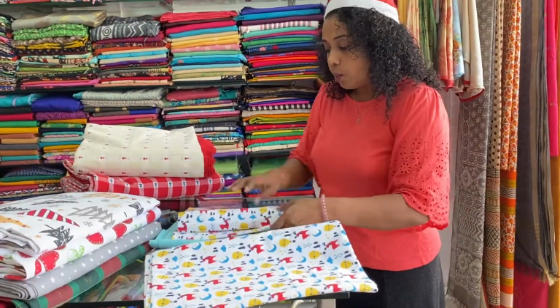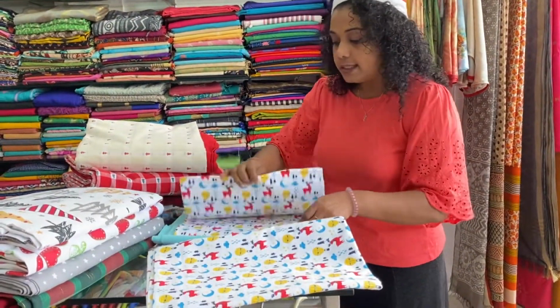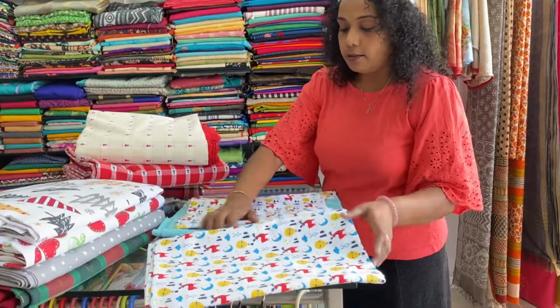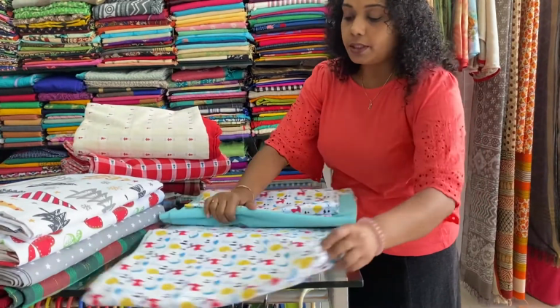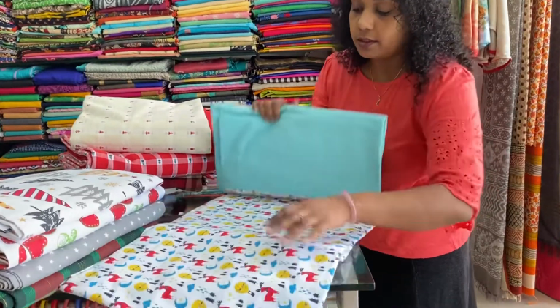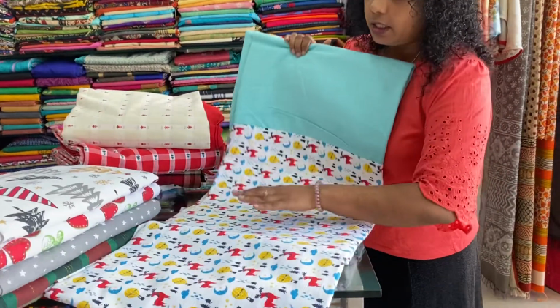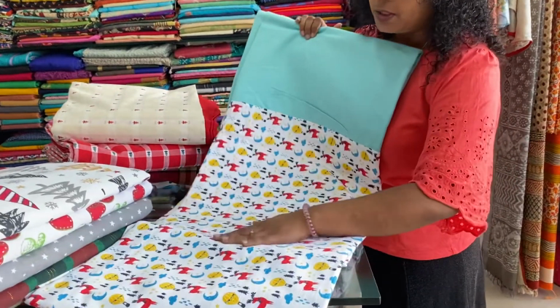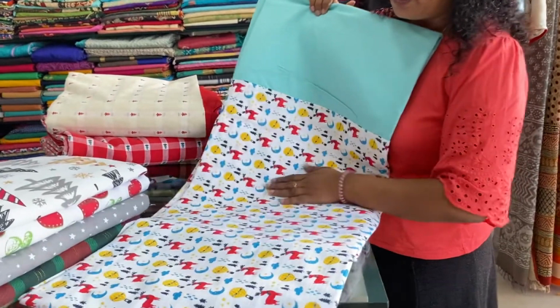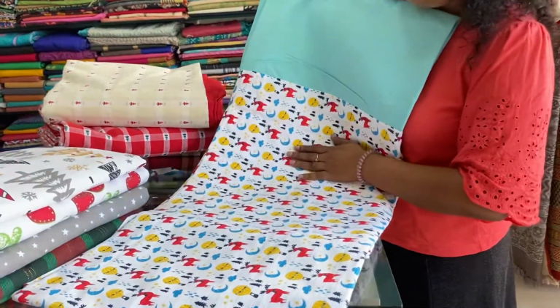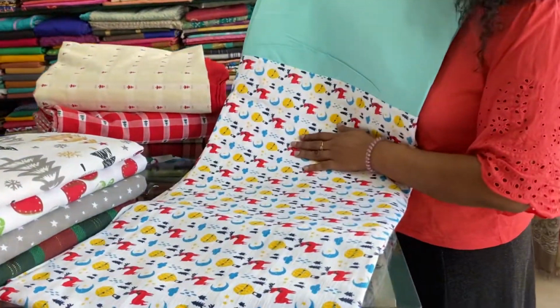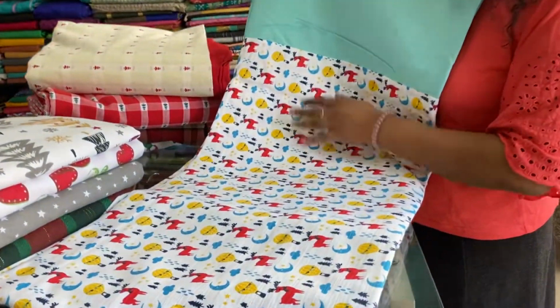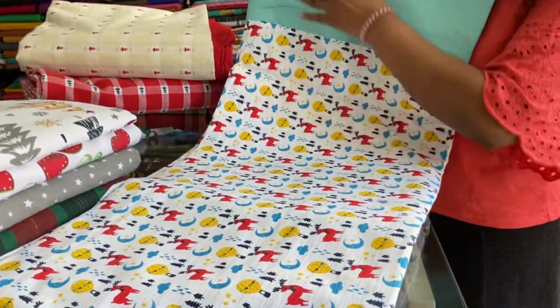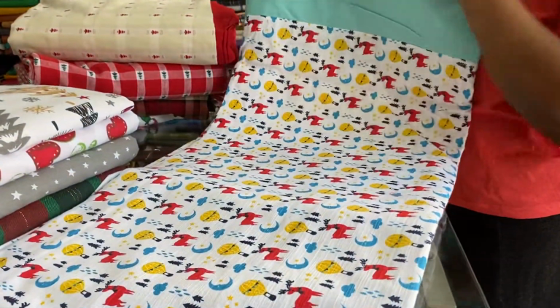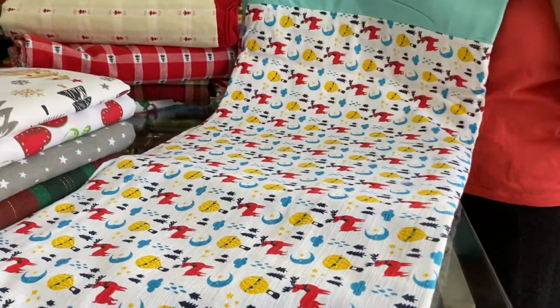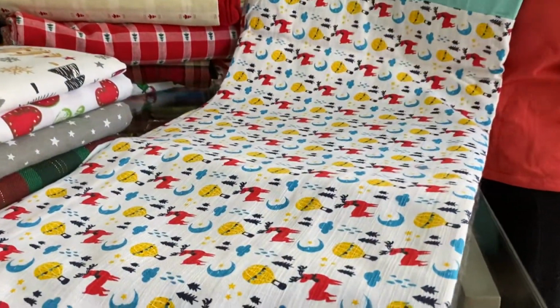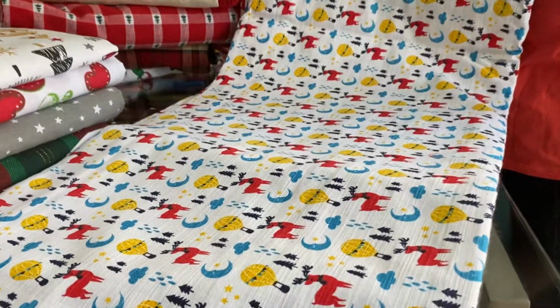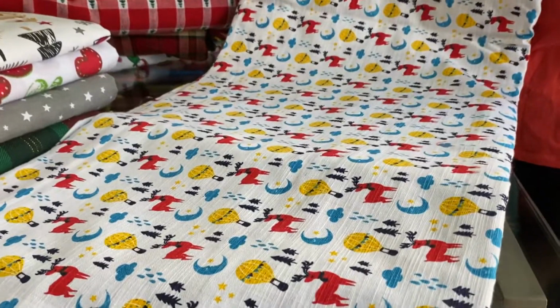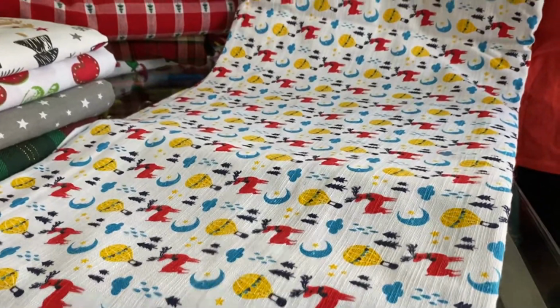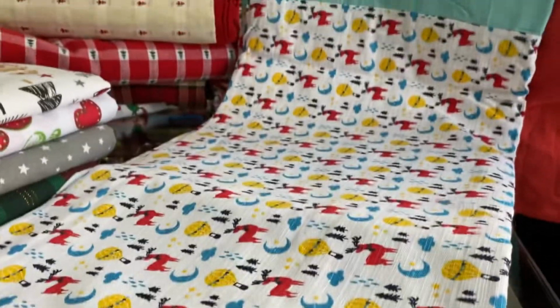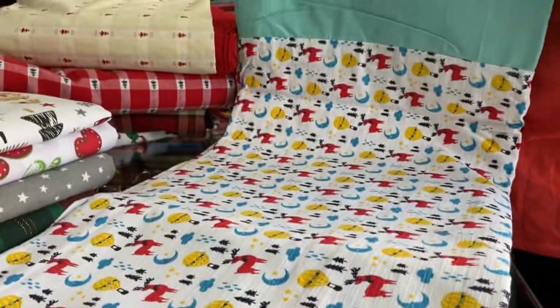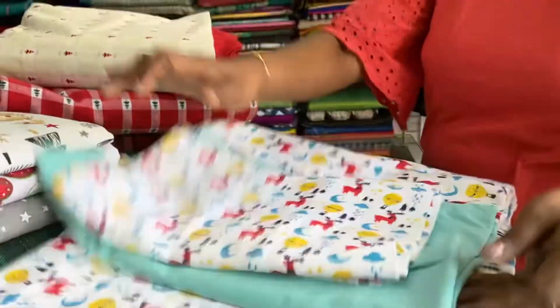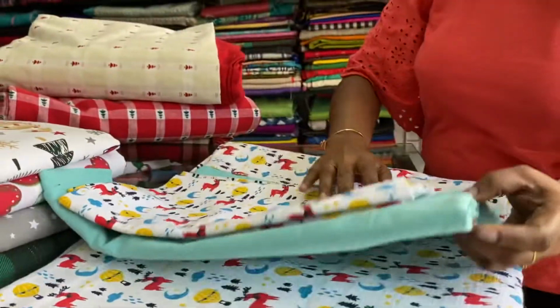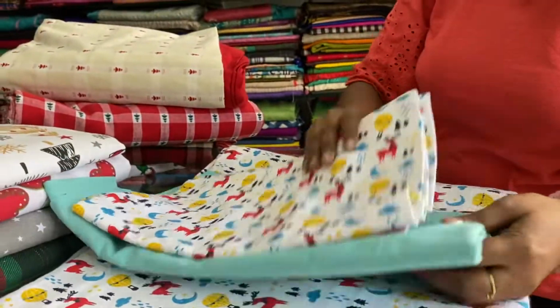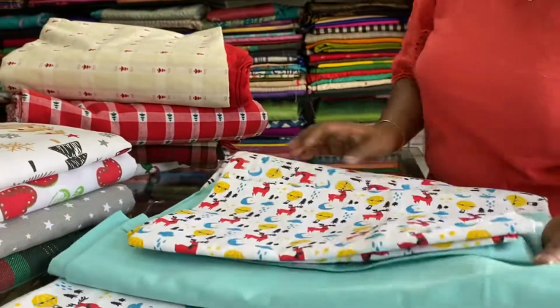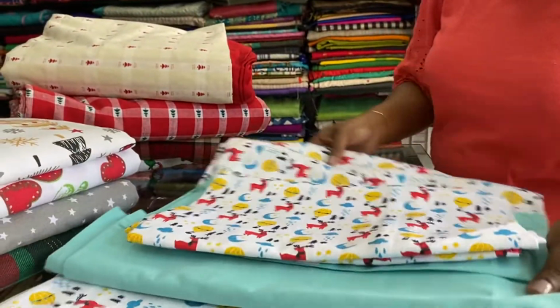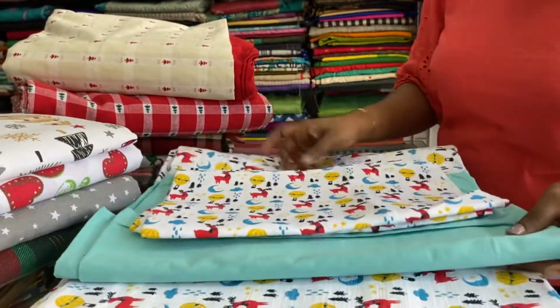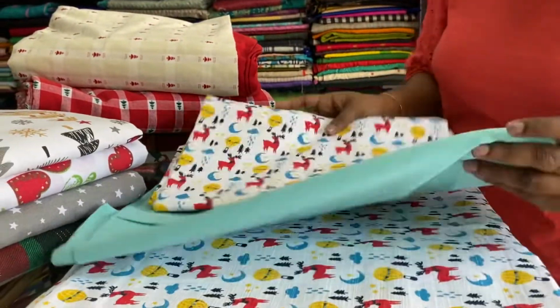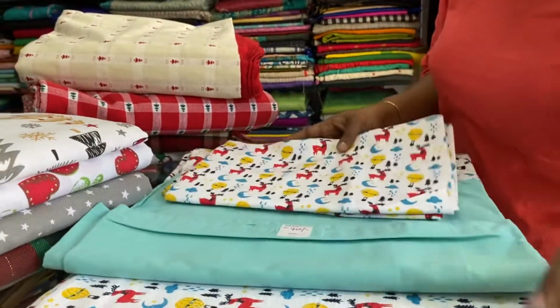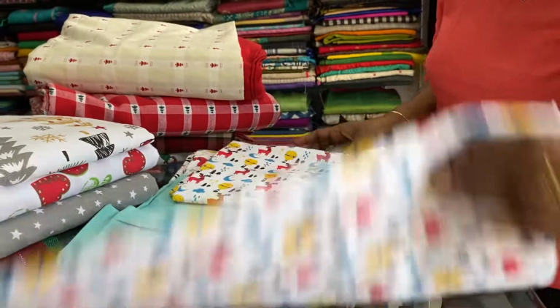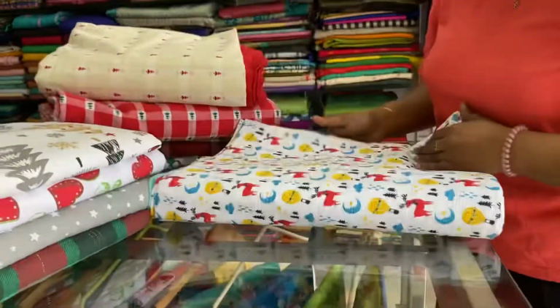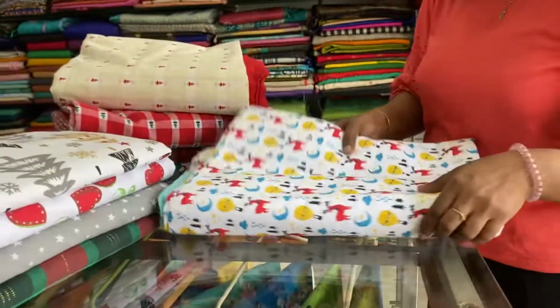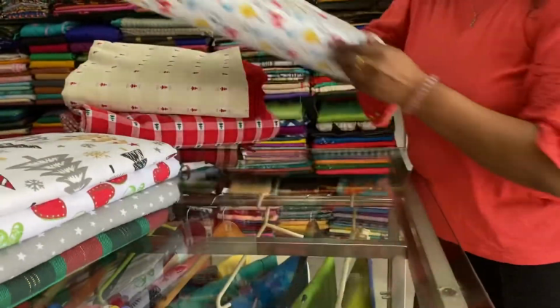The next one has a white print in the middle, with all over sky blue border. Comes with two pillowcases. Ninety by hundred inches. Price is $7.30.